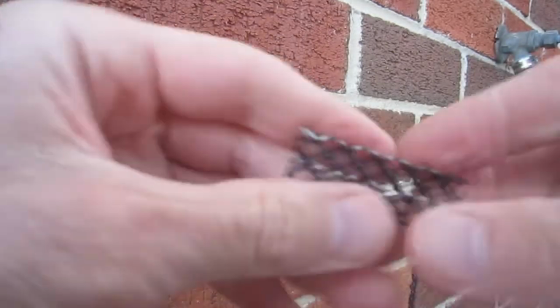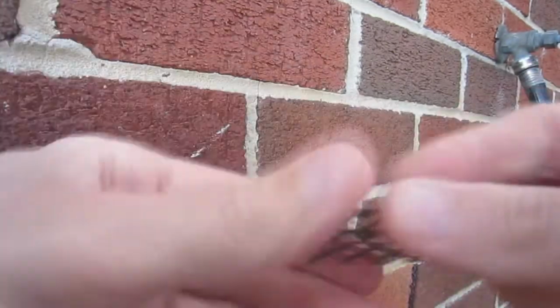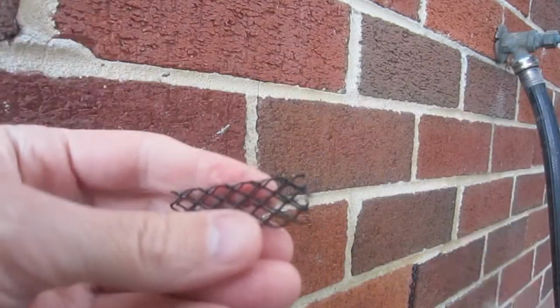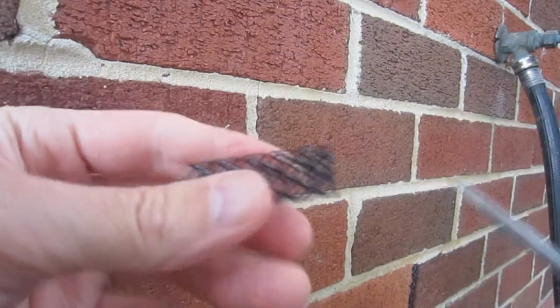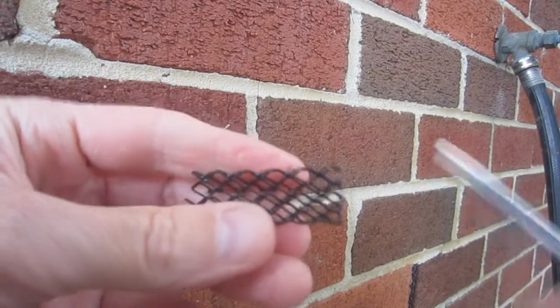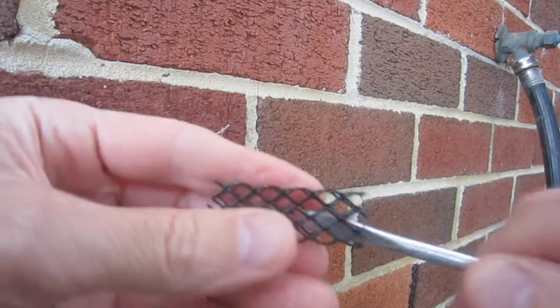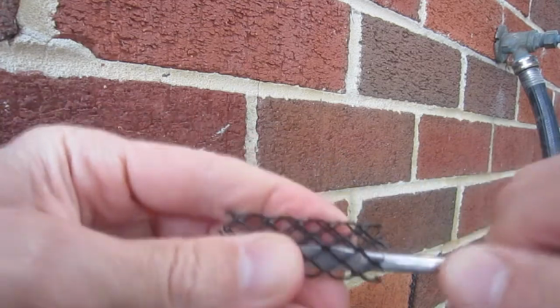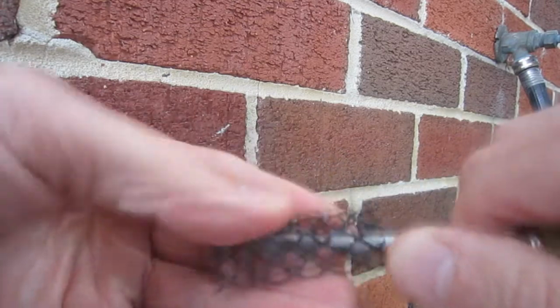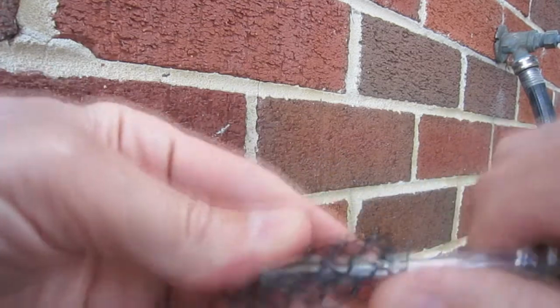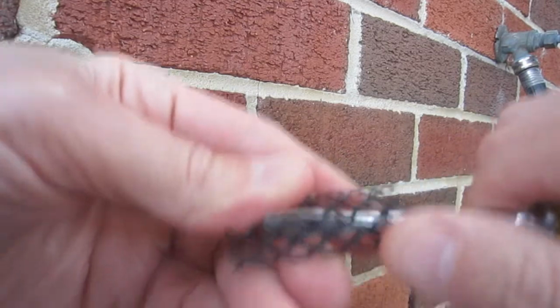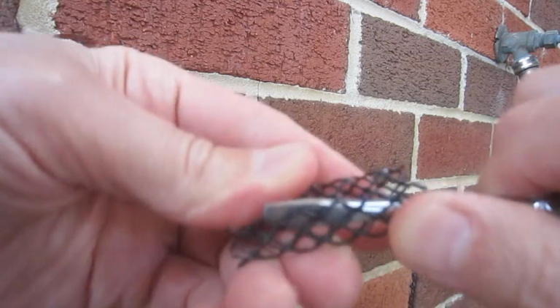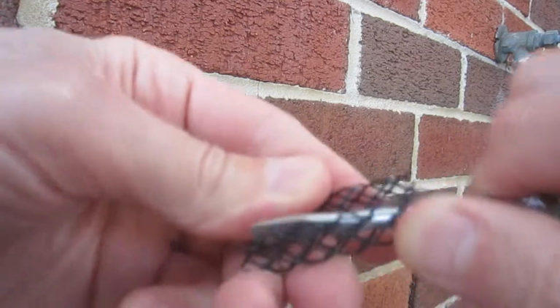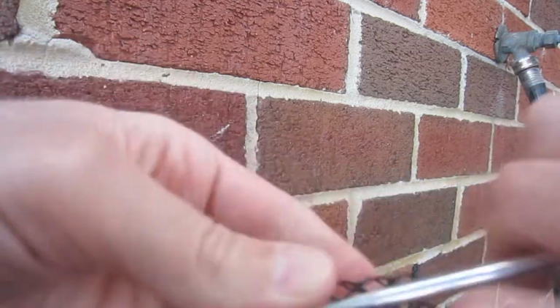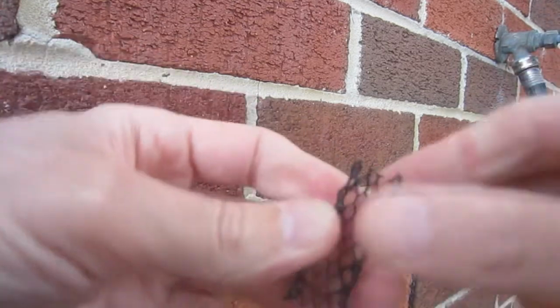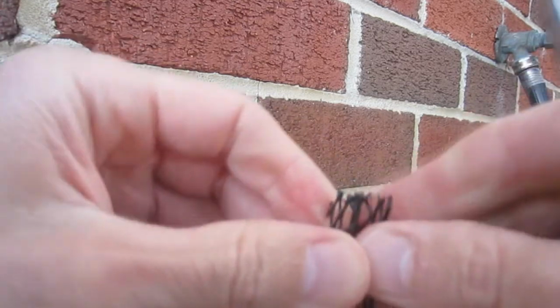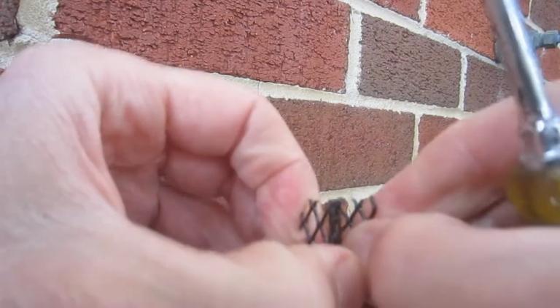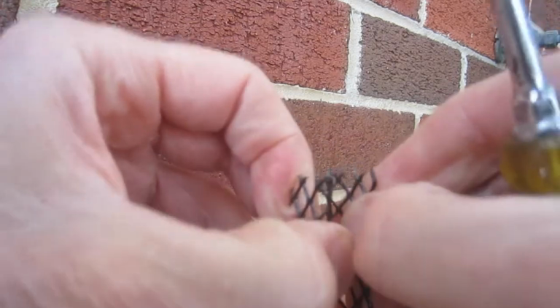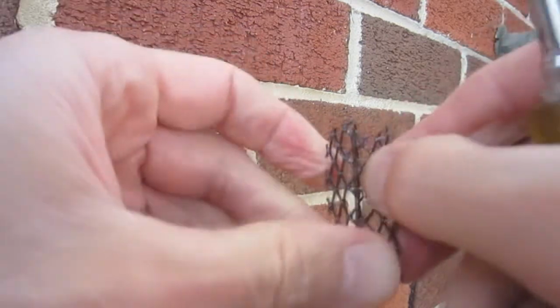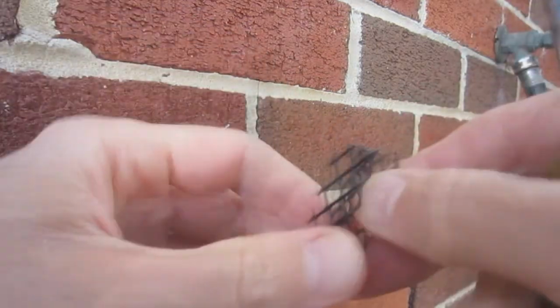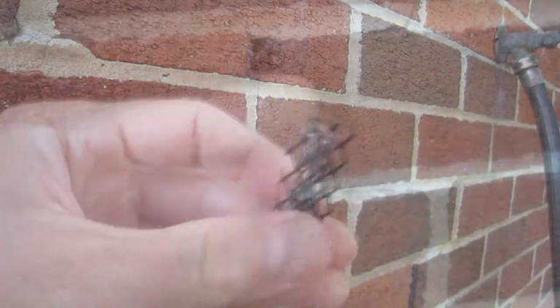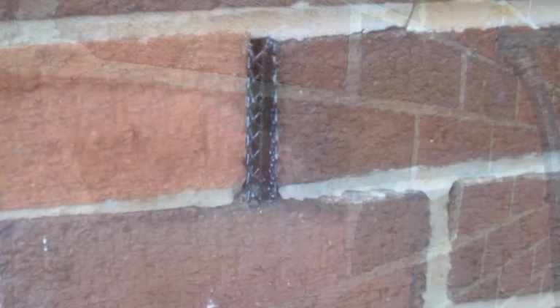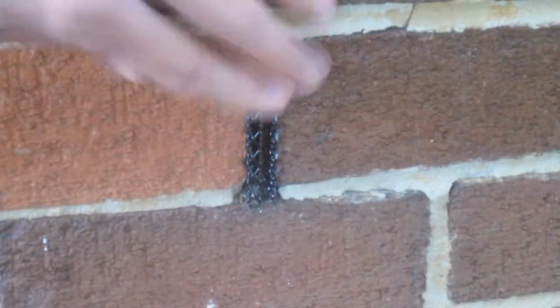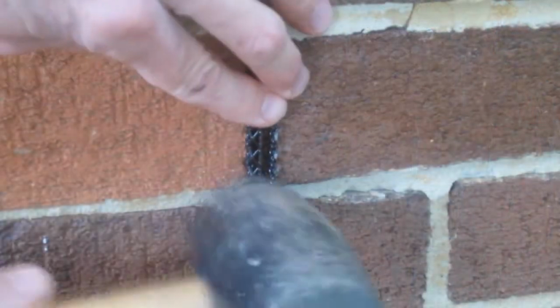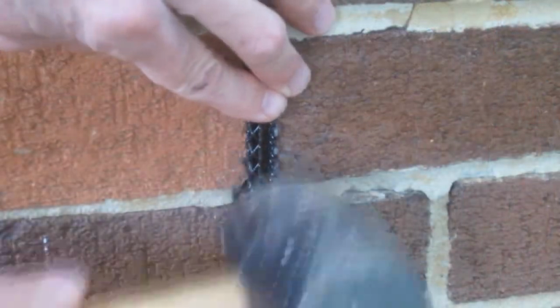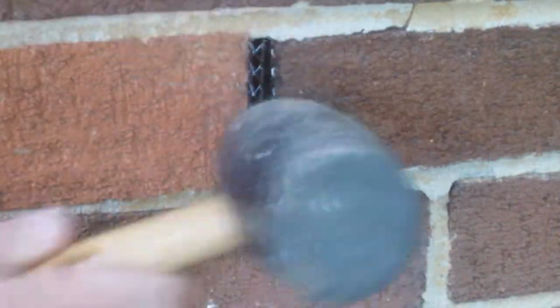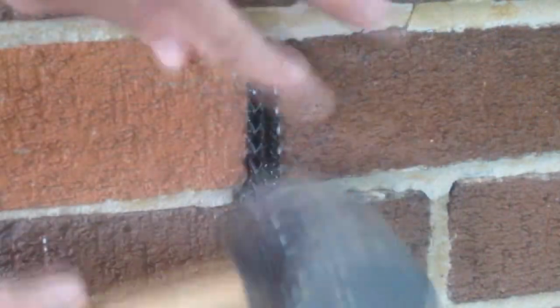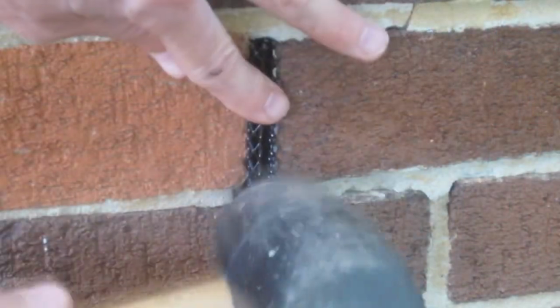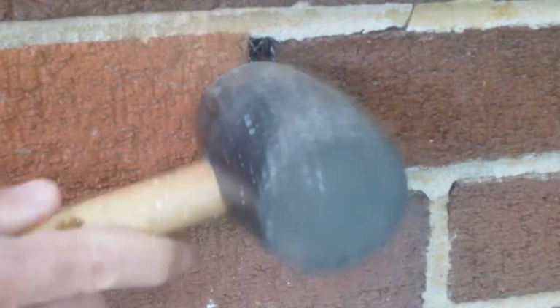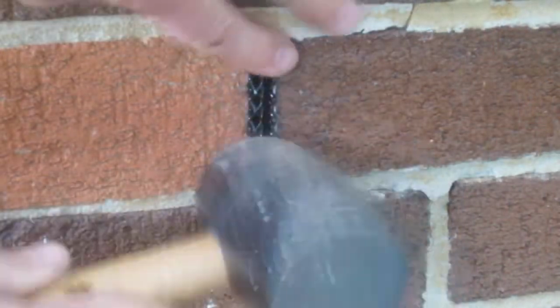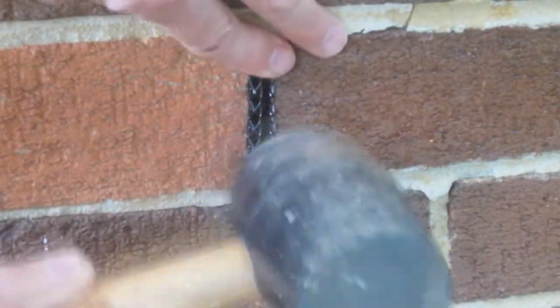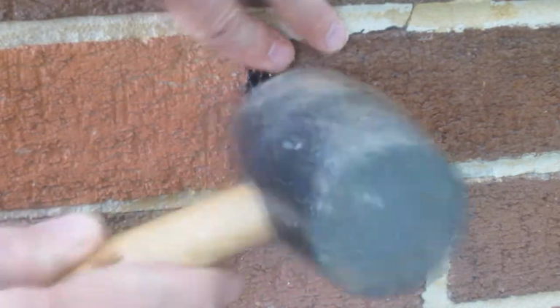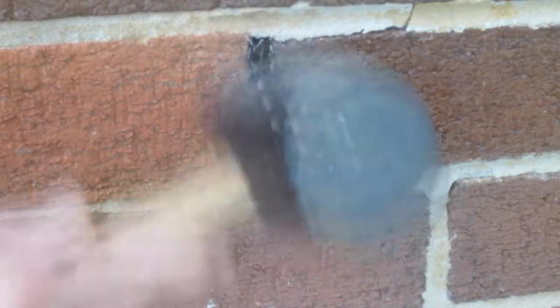Once or twice, I accidentally compressed the metal too much. If this happens, a straight screwdriver can be used to re-expand it. With the metal mesh properly sized, a rubber mallet was then used to tap the pieces into place.